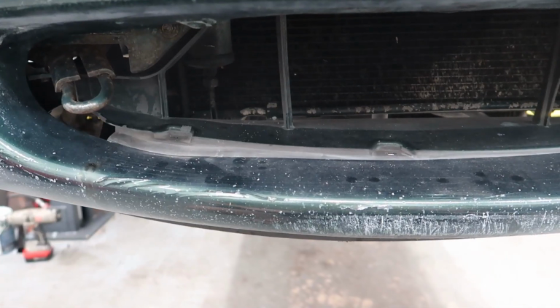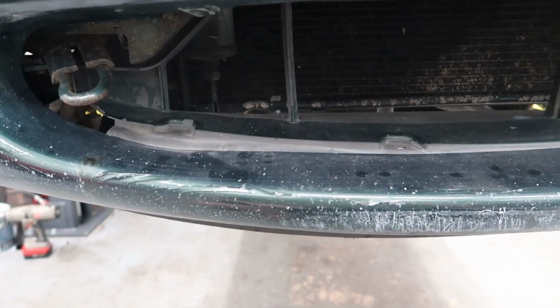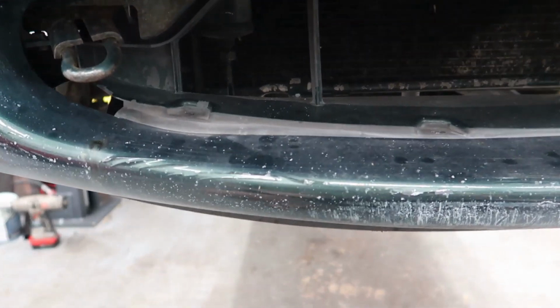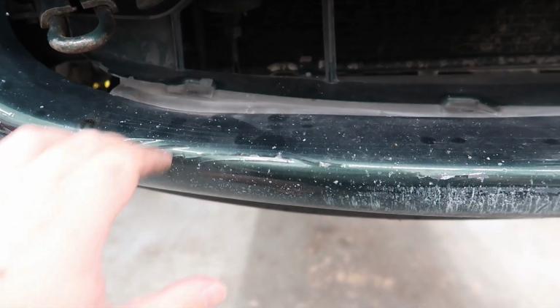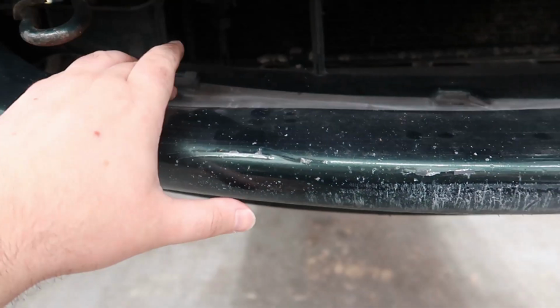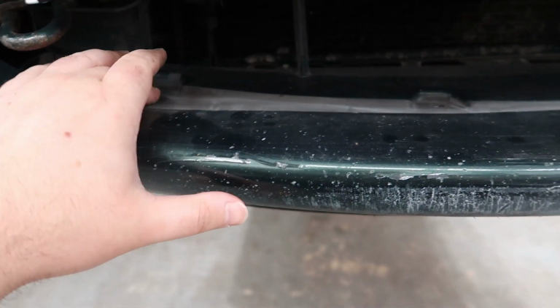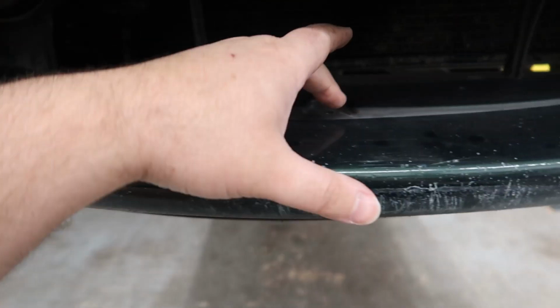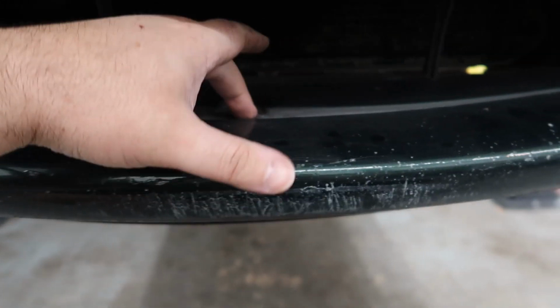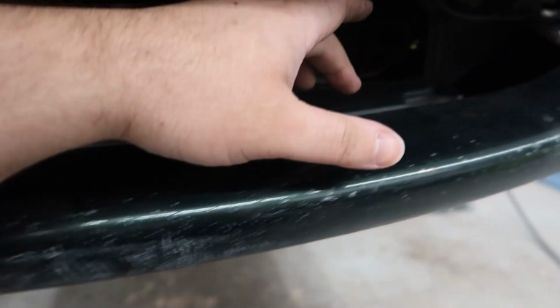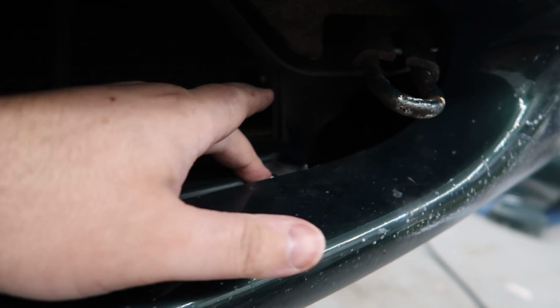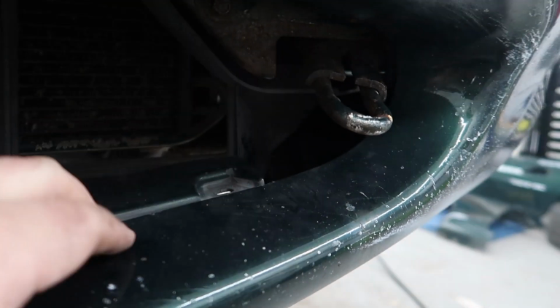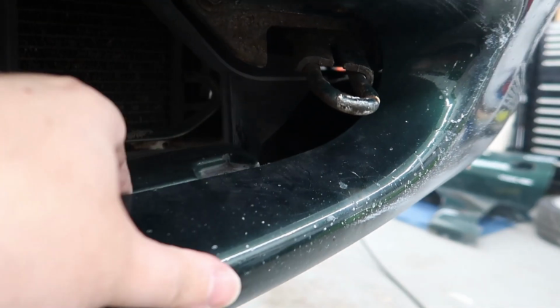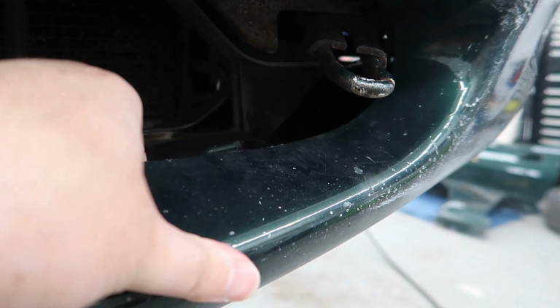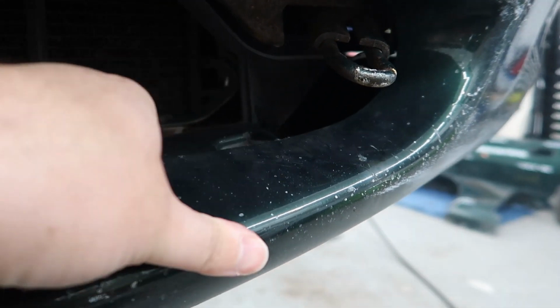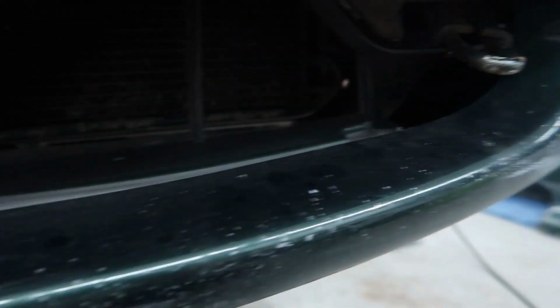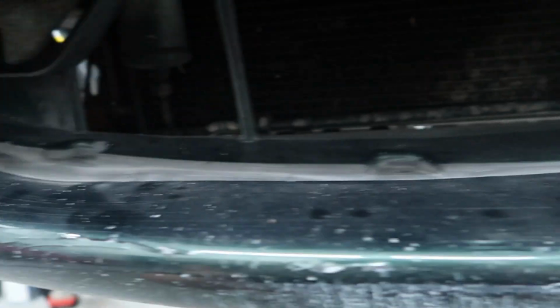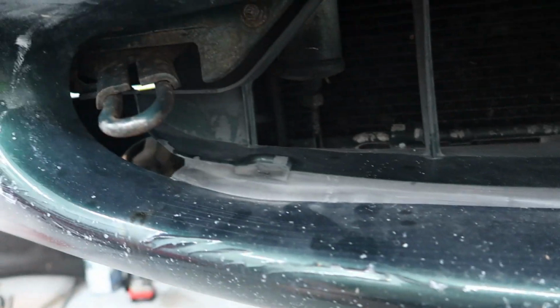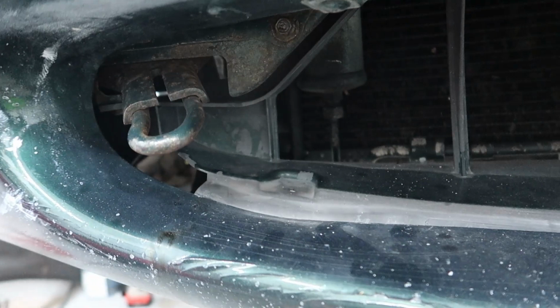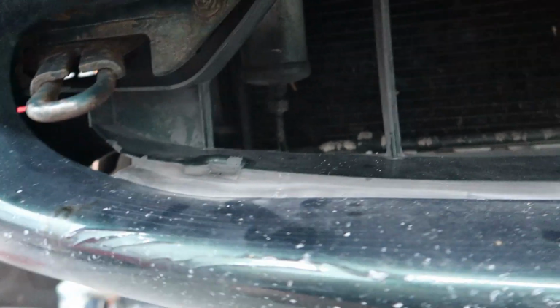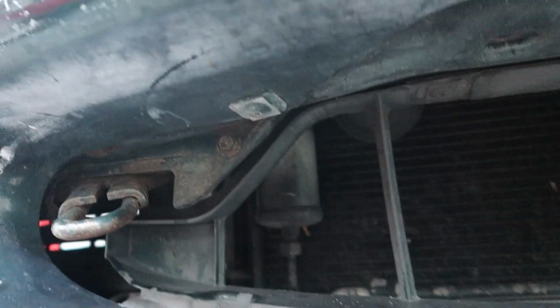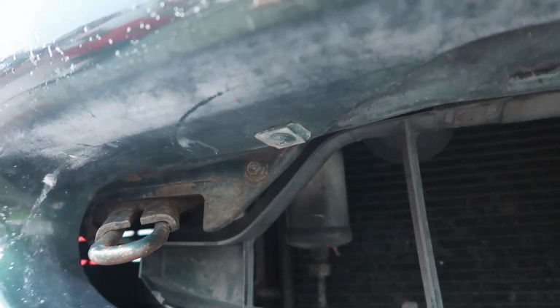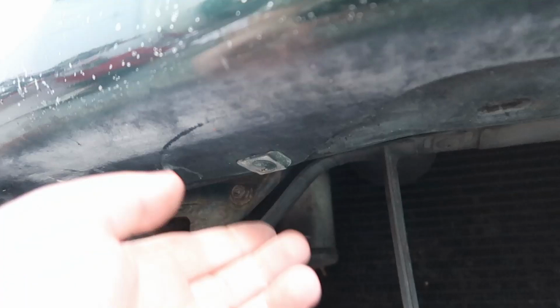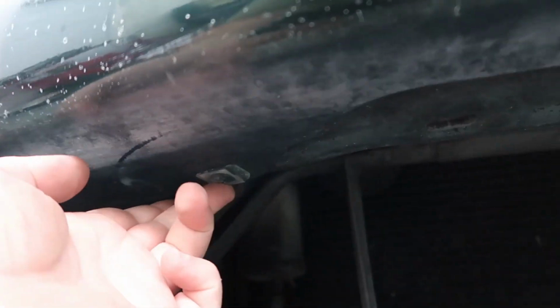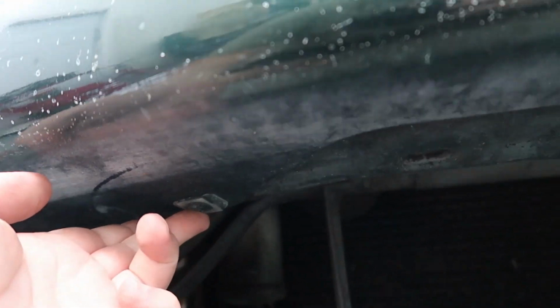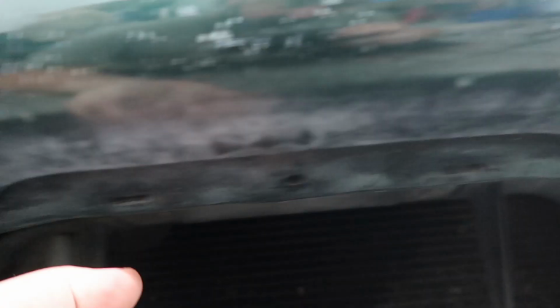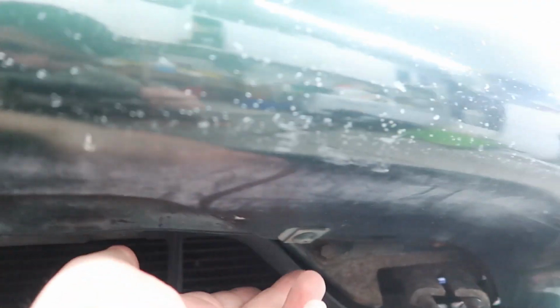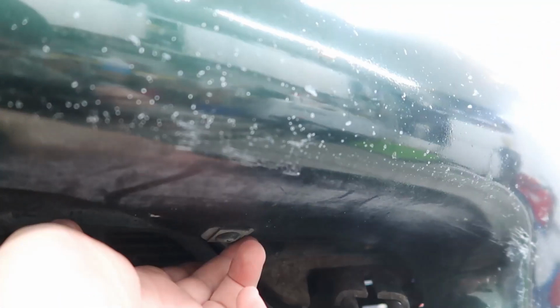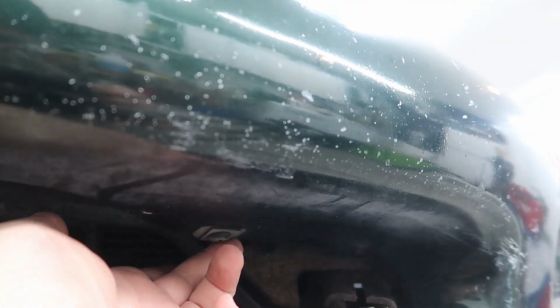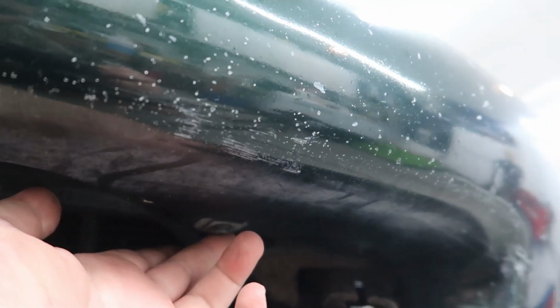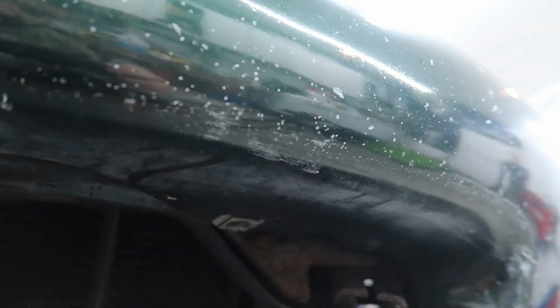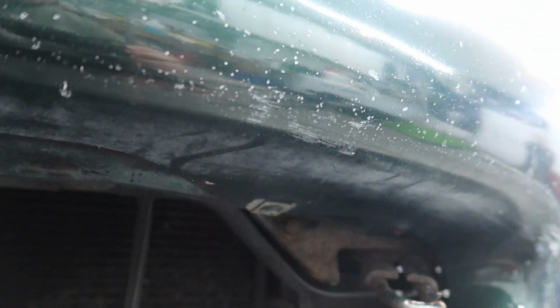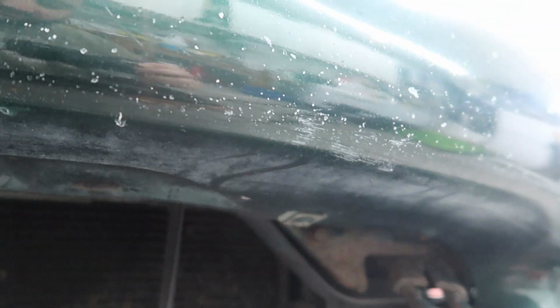The first thing we're going to do is remove these three clips right here. Mine are already broken off, so those are done. And then there's a clip here and a clip here on the bumper that we need to remove as well.